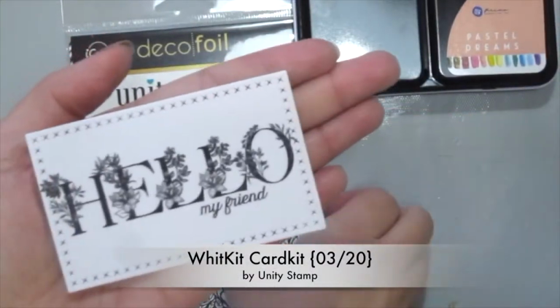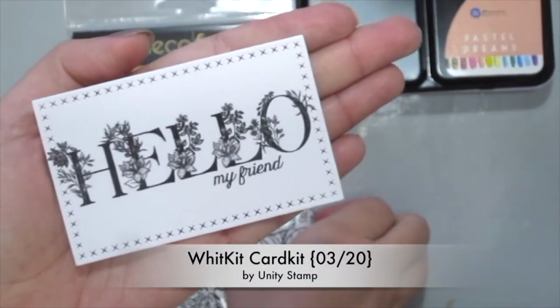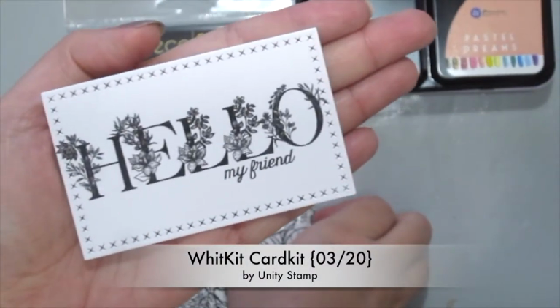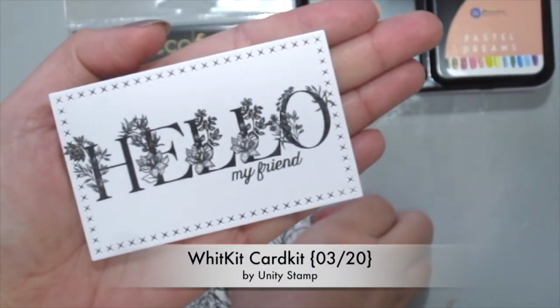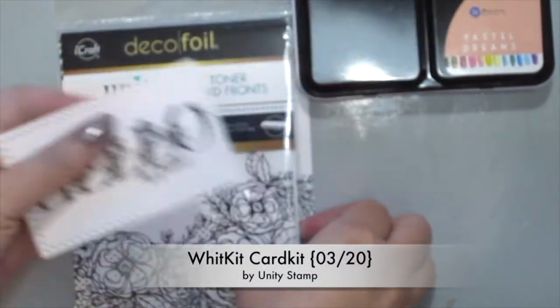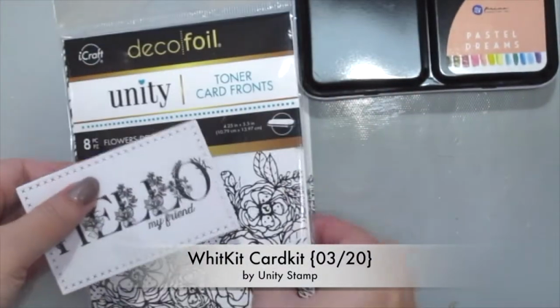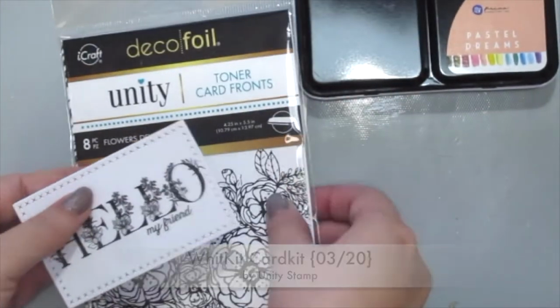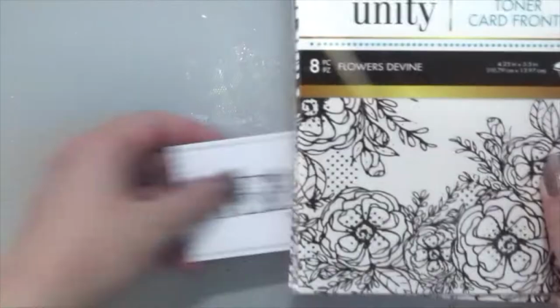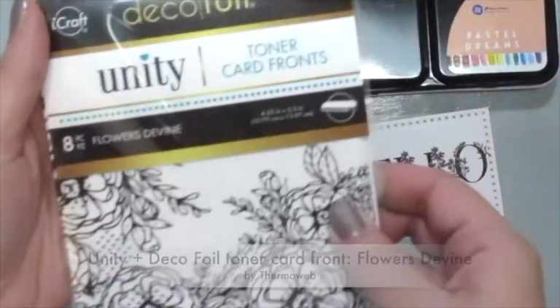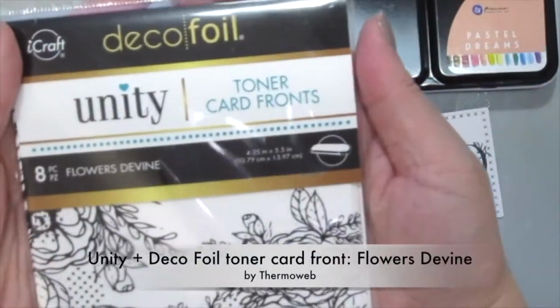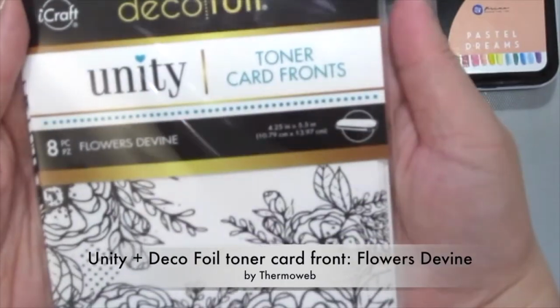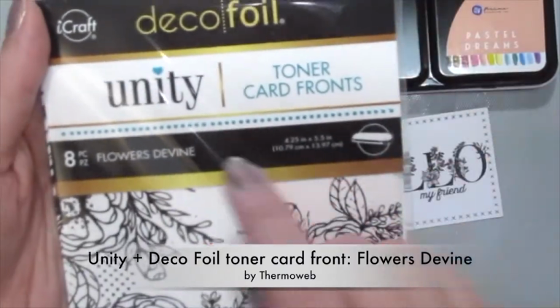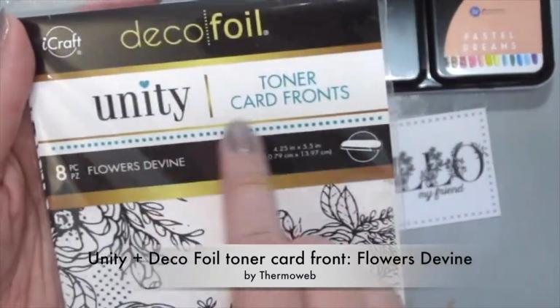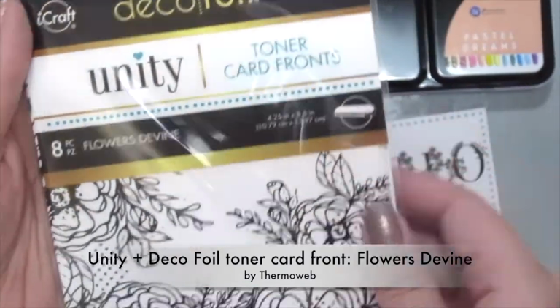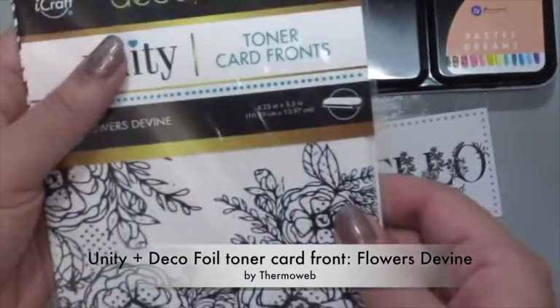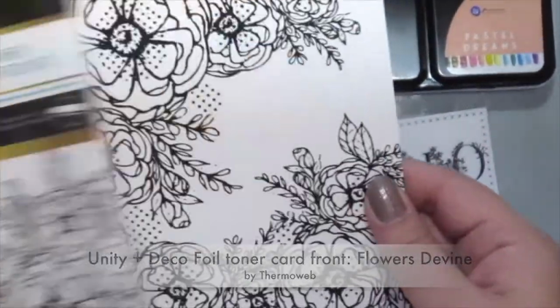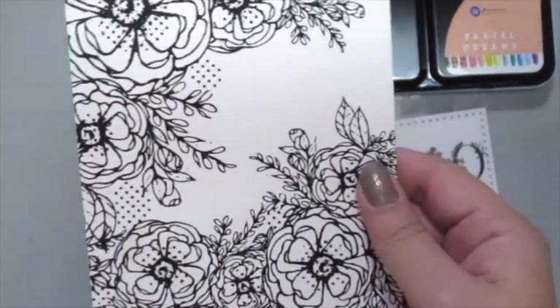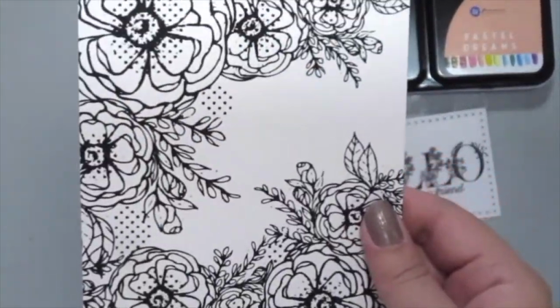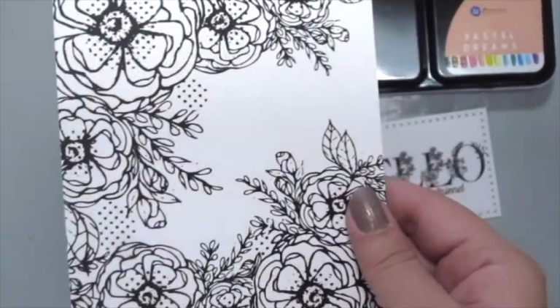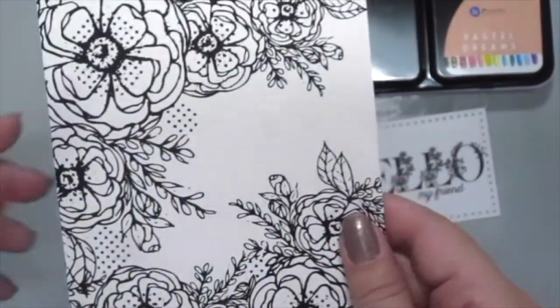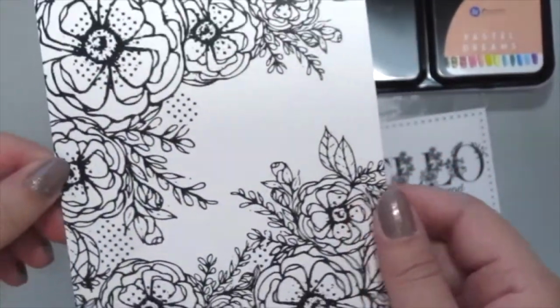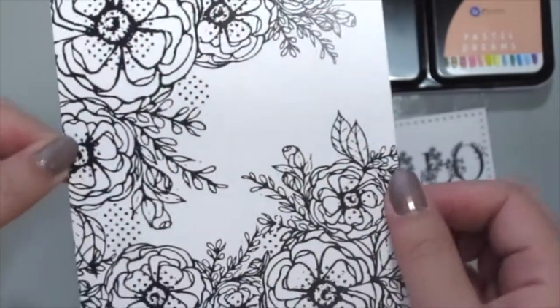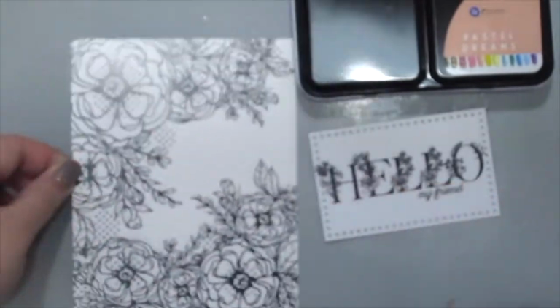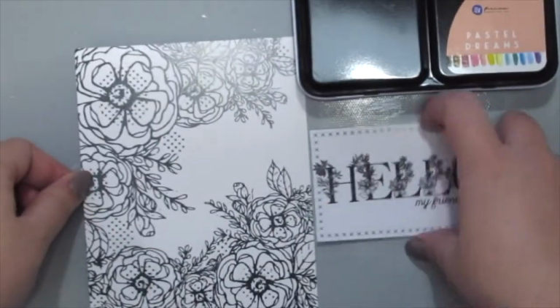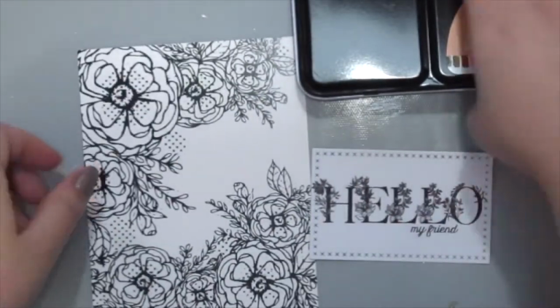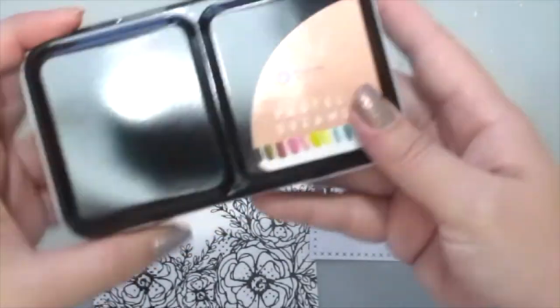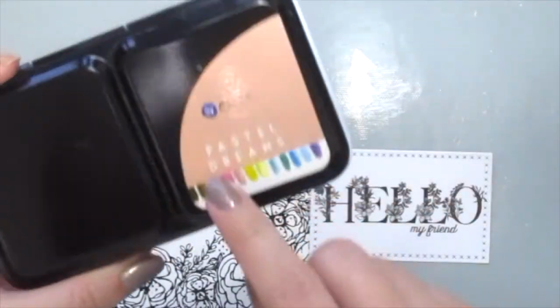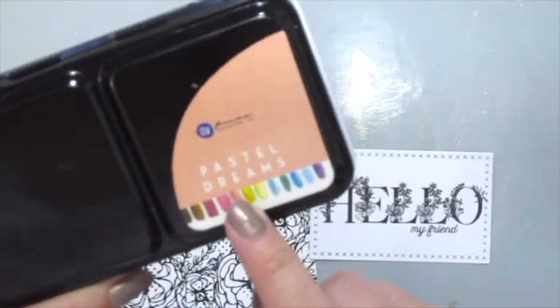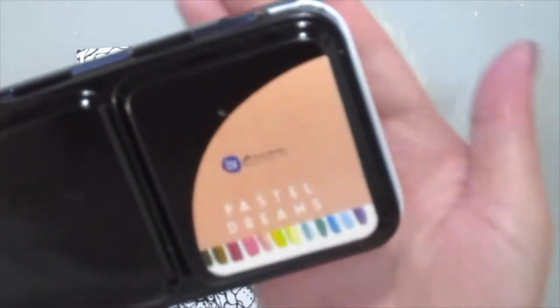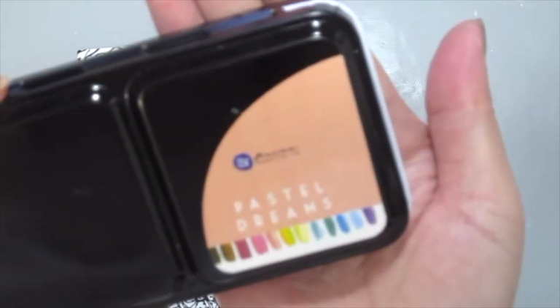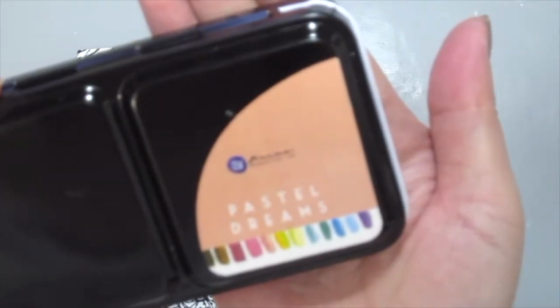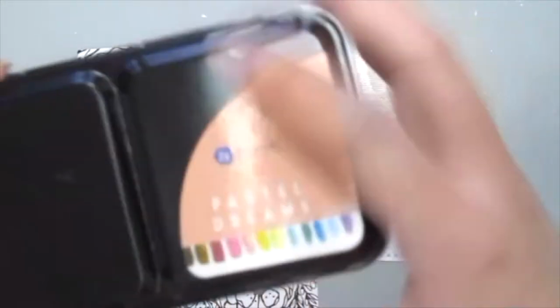So I'm starting off with the Witkit Card Kit here for the sentiment and here is the new Toner Card Front which is the Flowers Divine. Okay so I'm starting off with this one and the Prima Paisley Dreams Watercolor.